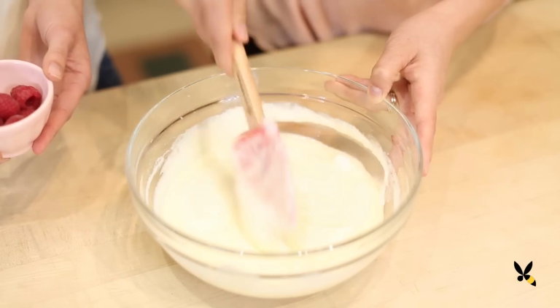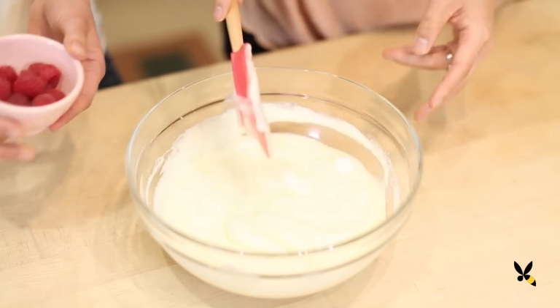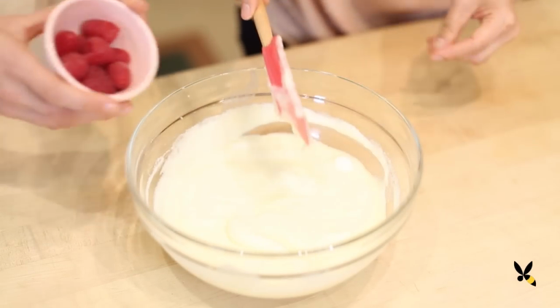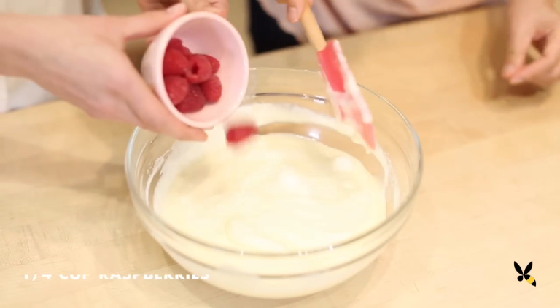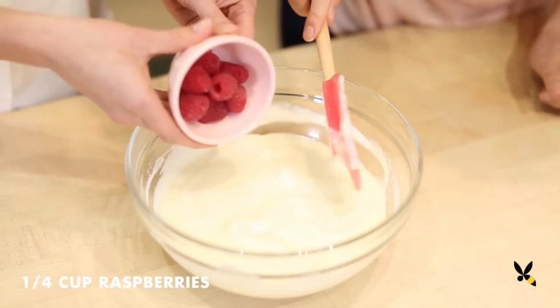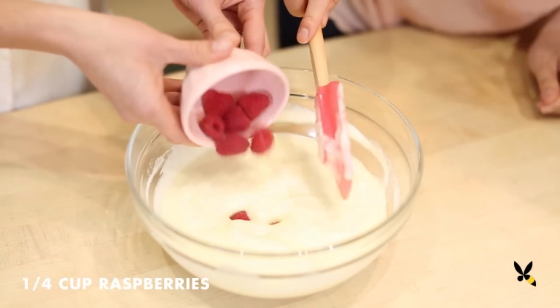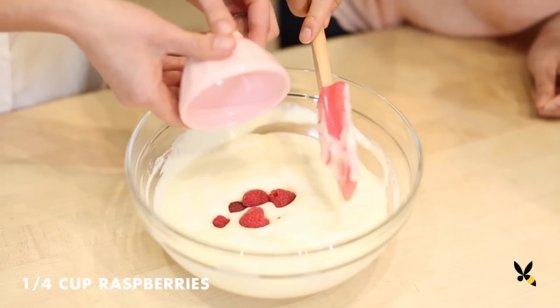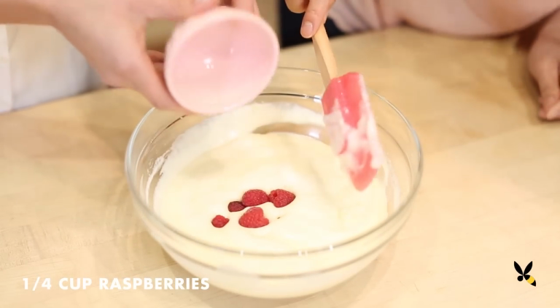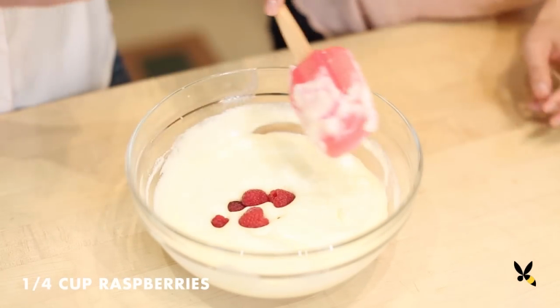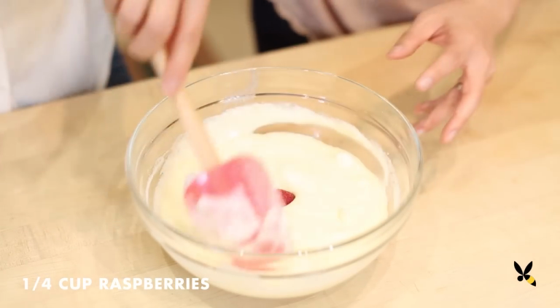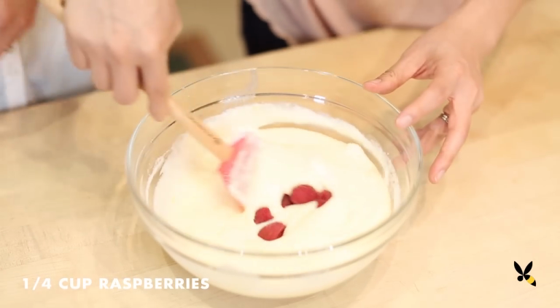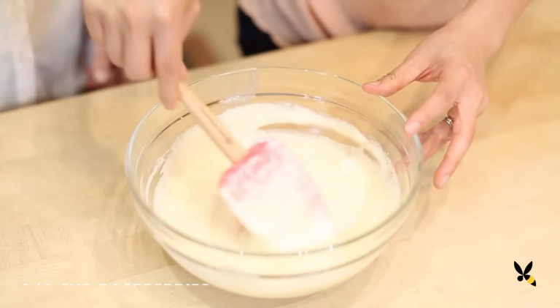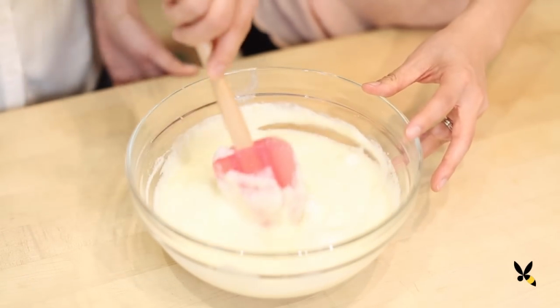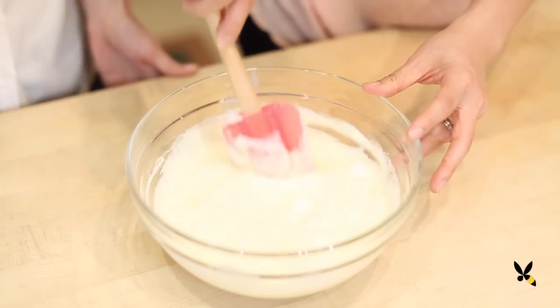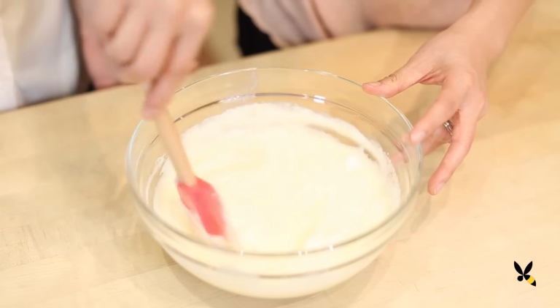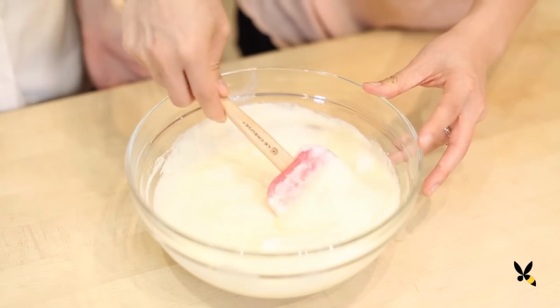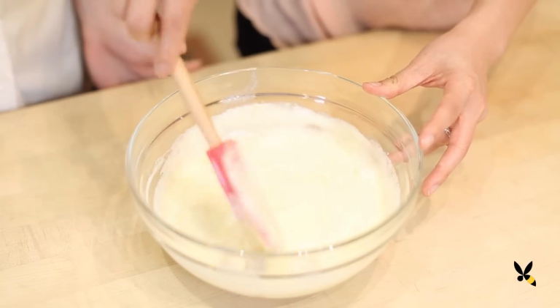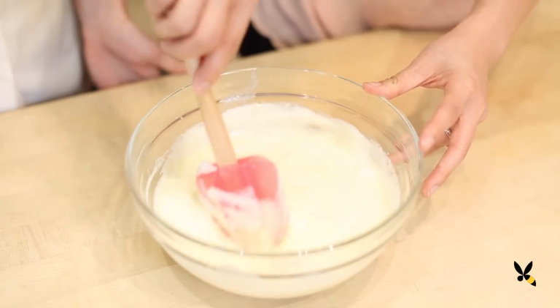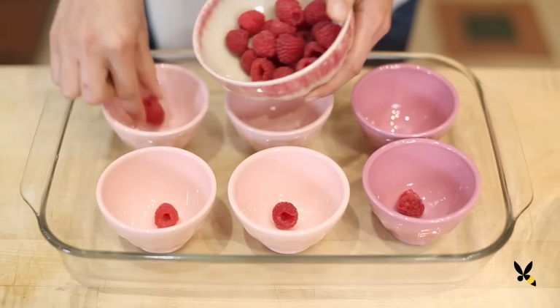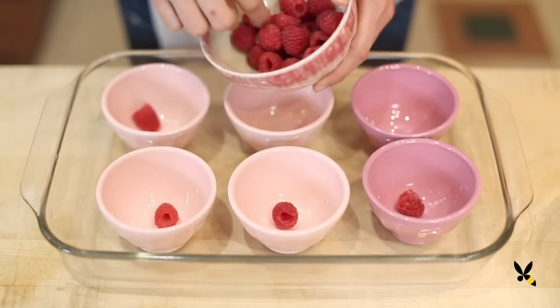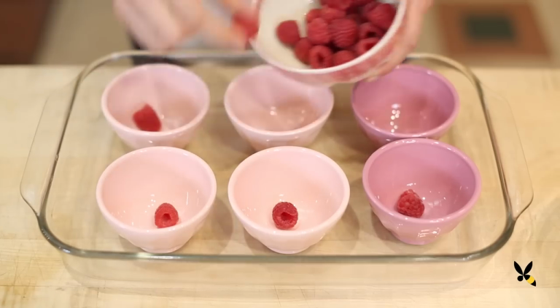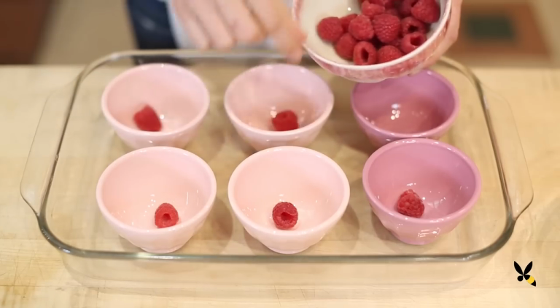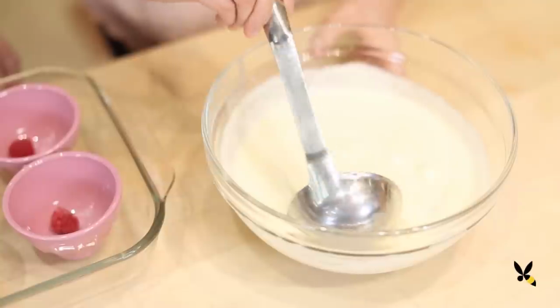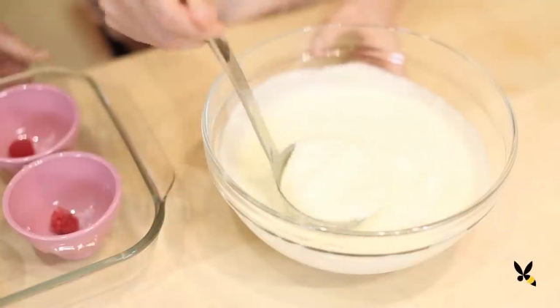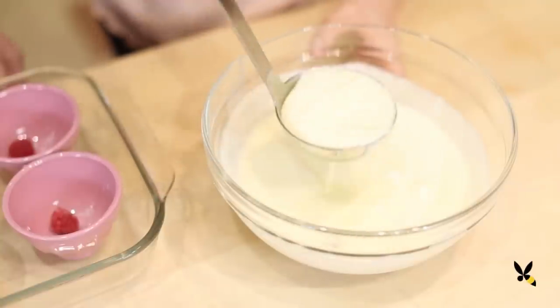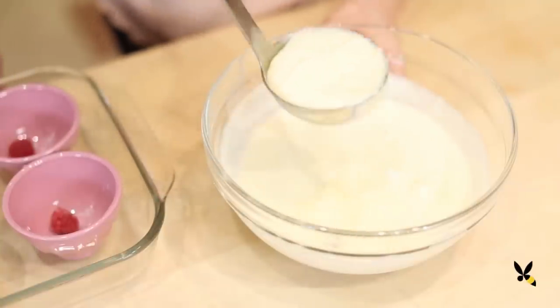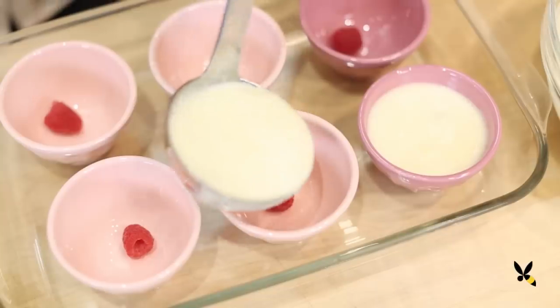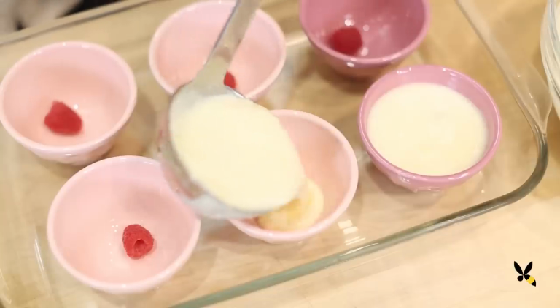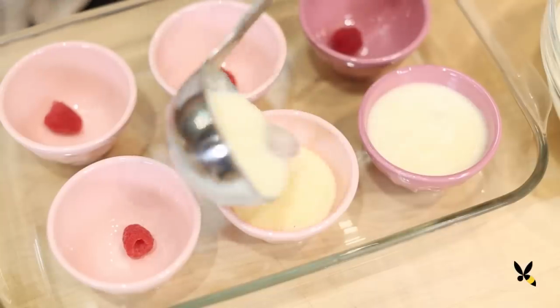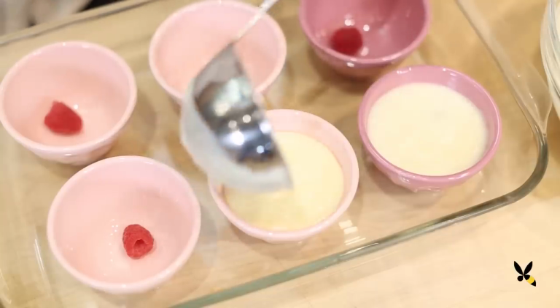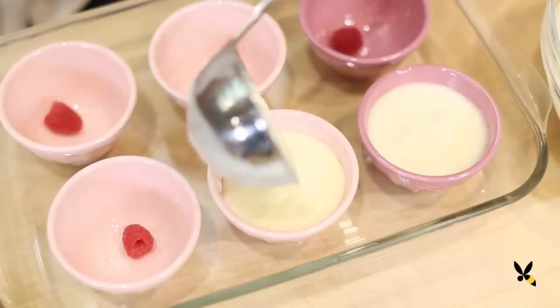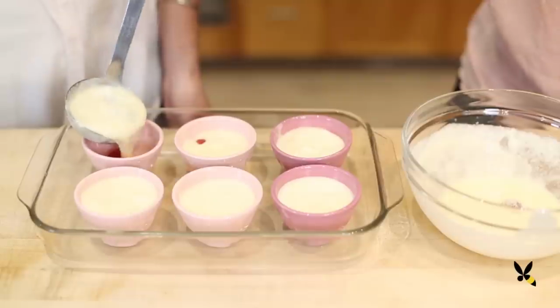Then we'll gently fold in about a quarter cup of fresh raspberries — that's the best part. We'll spoon the batter into the ramekins and pour about an inch of hot water into the baking pan.